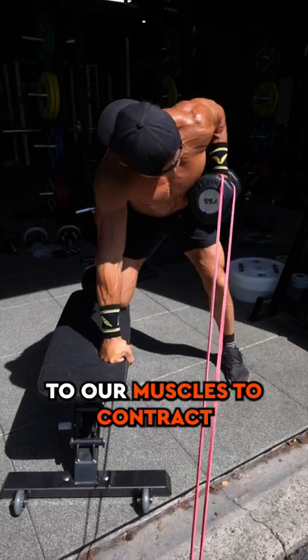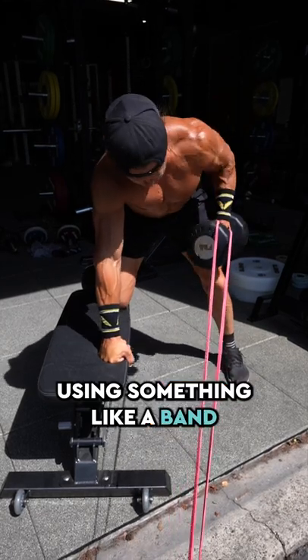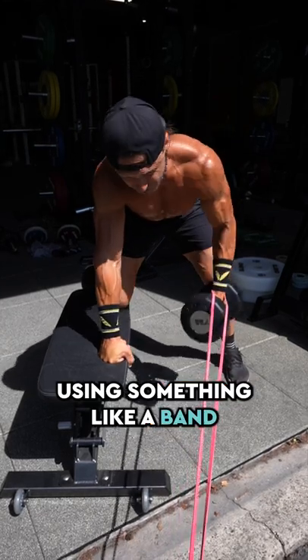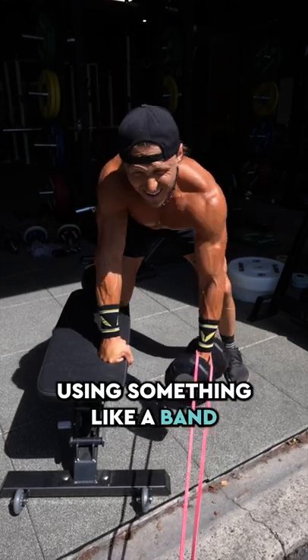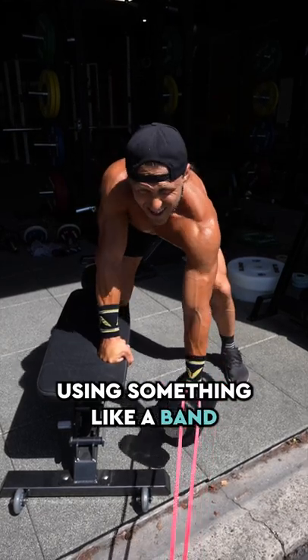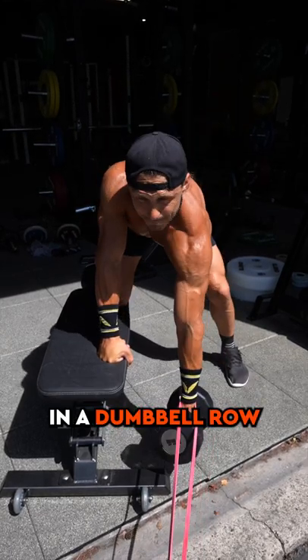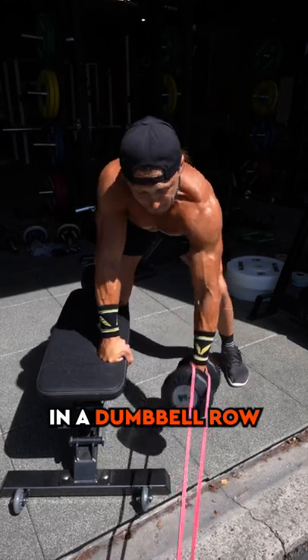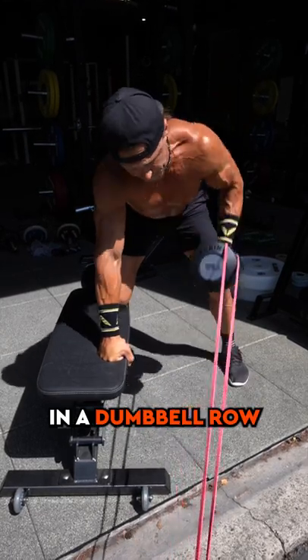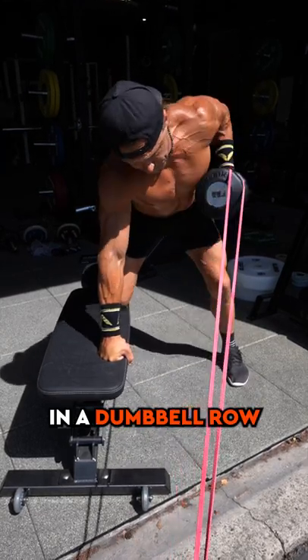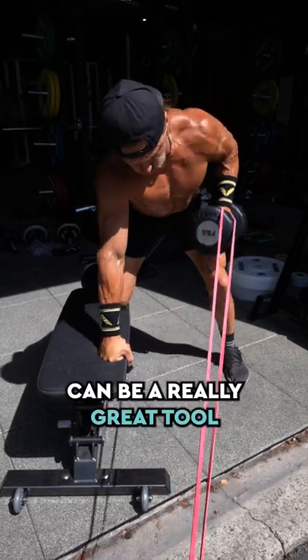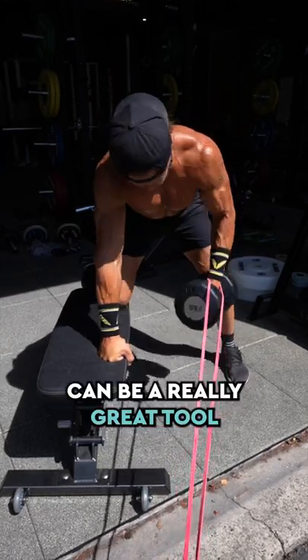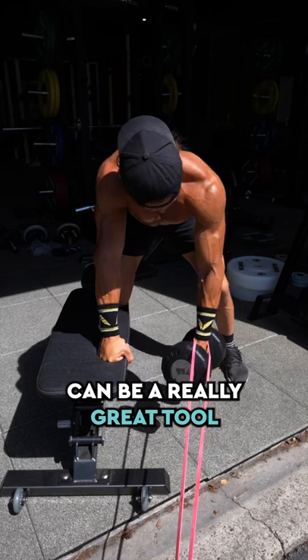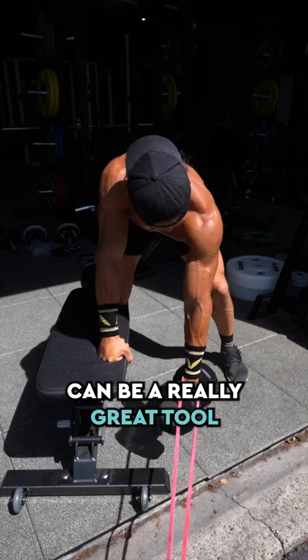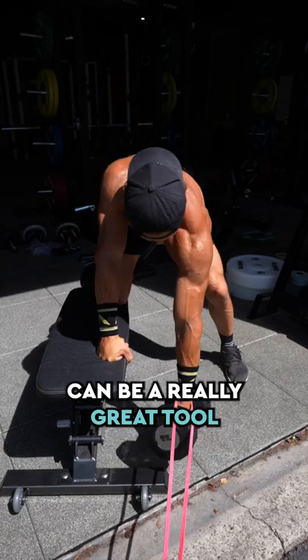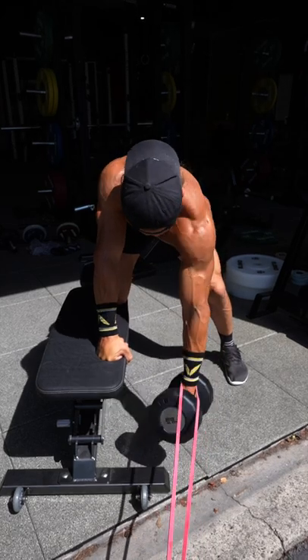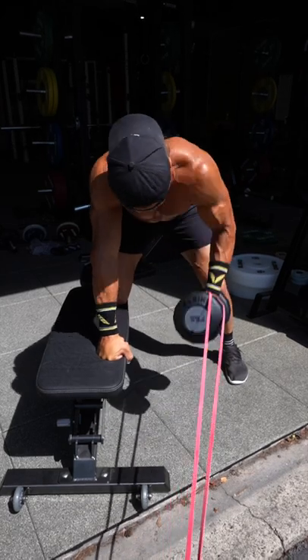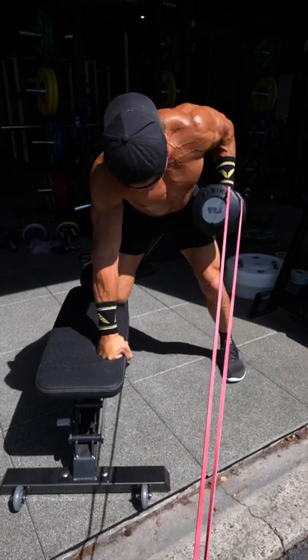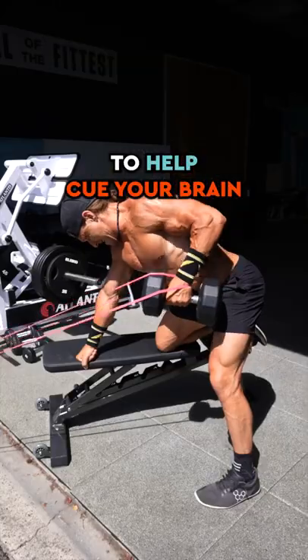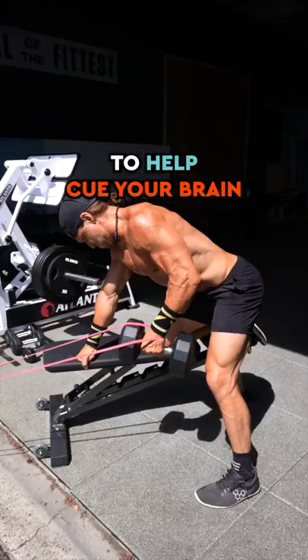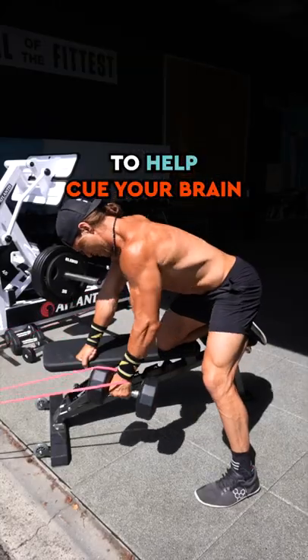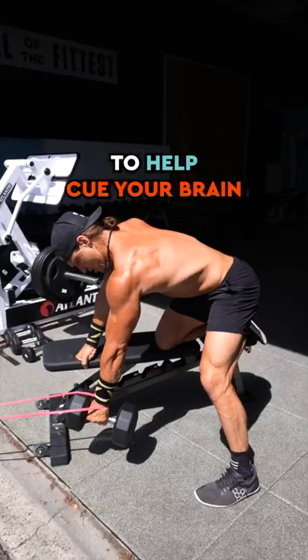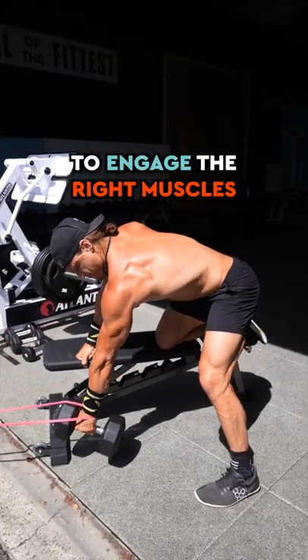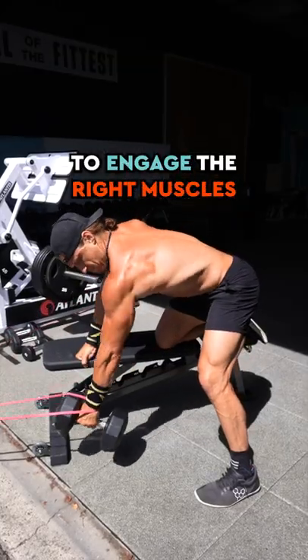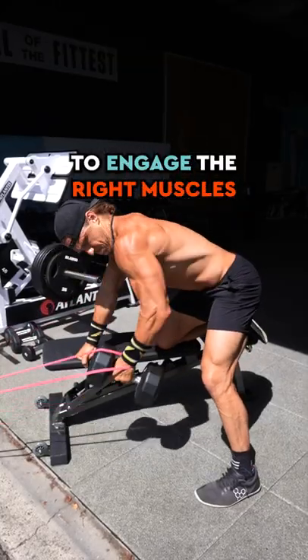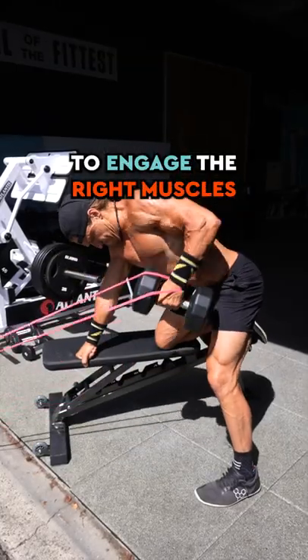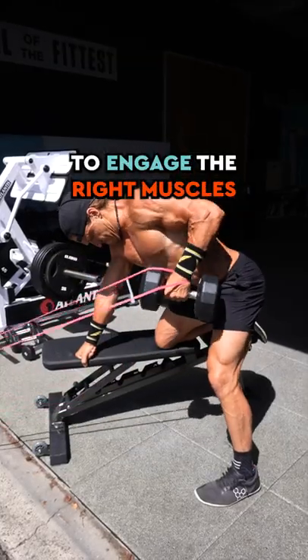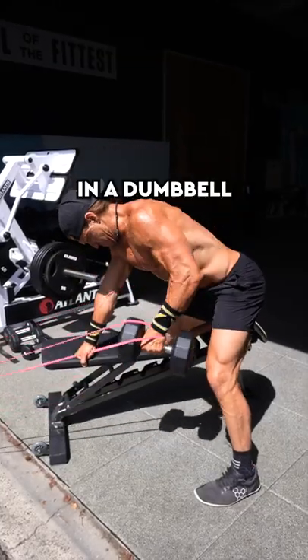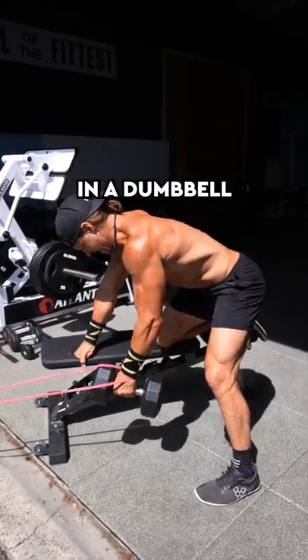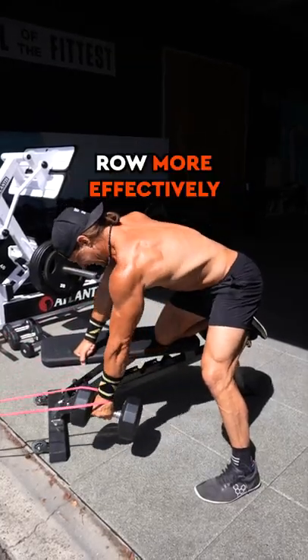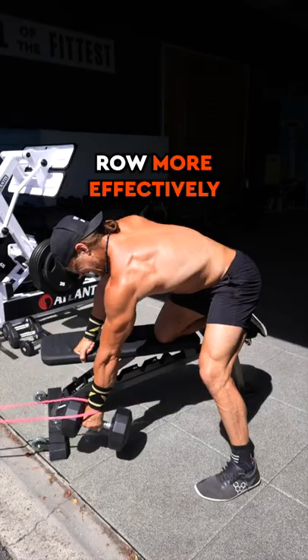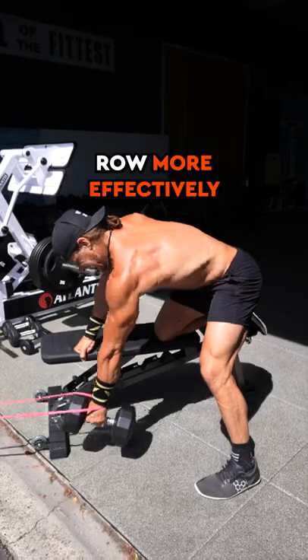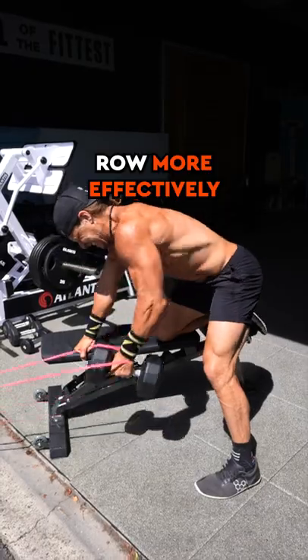Using something like a band in a dumbbell row can be a really great tool to help cue your brain to engage the right muscles in a dumbbell row more effectively.